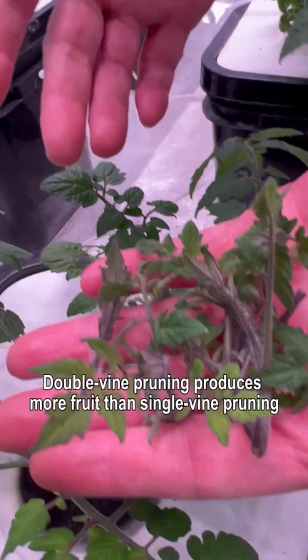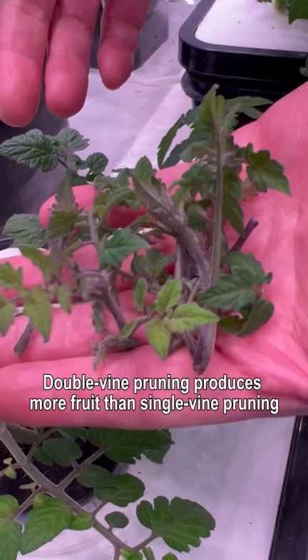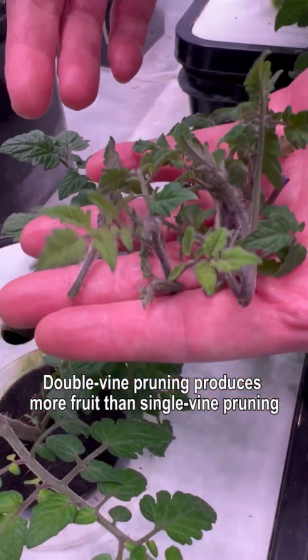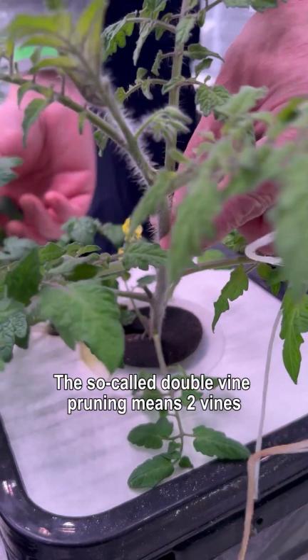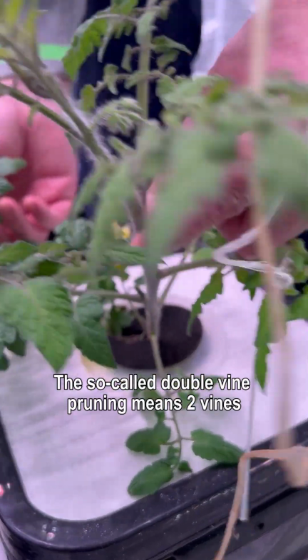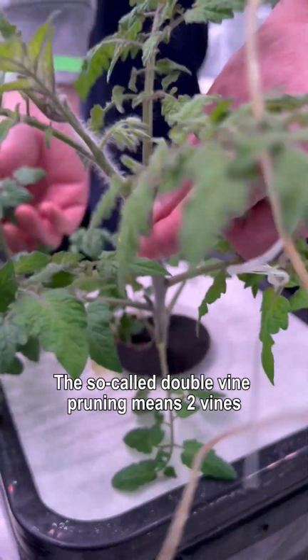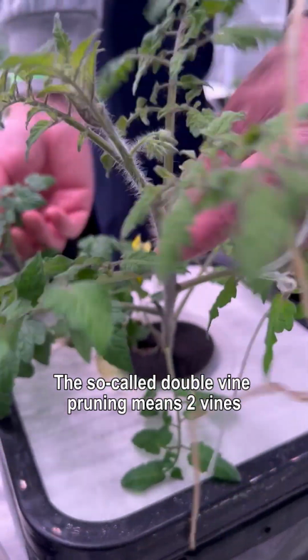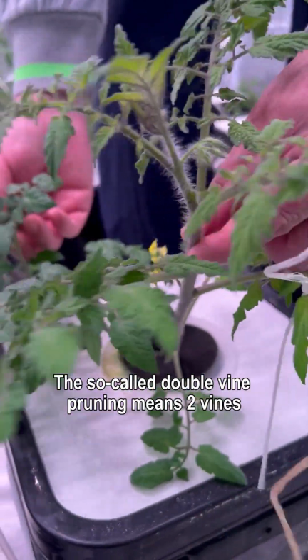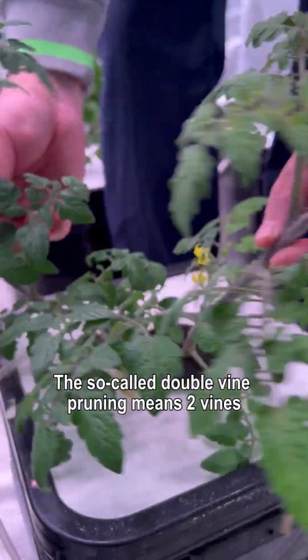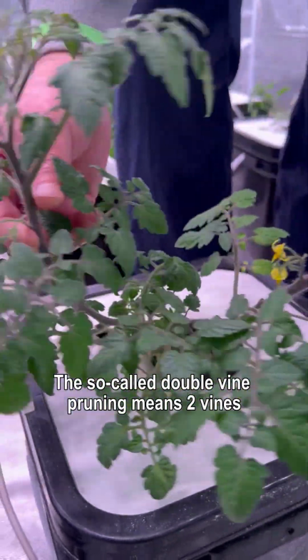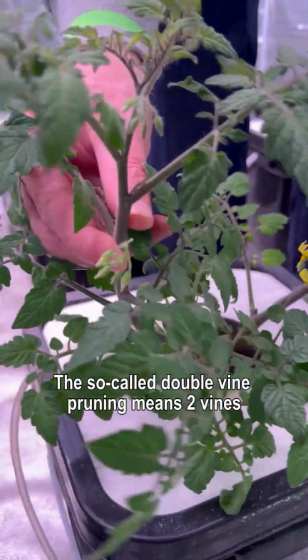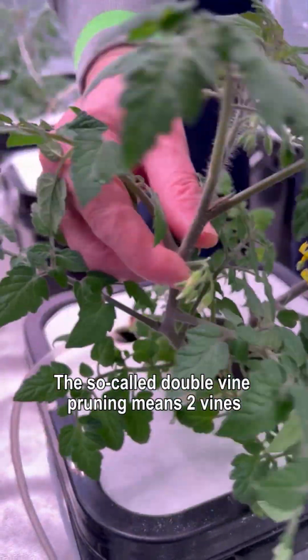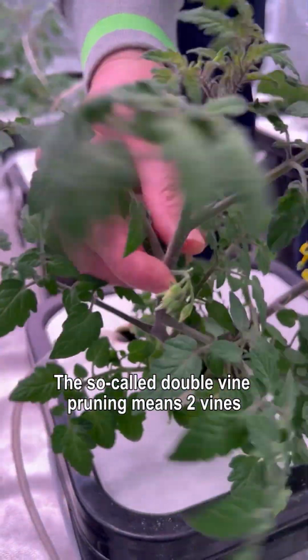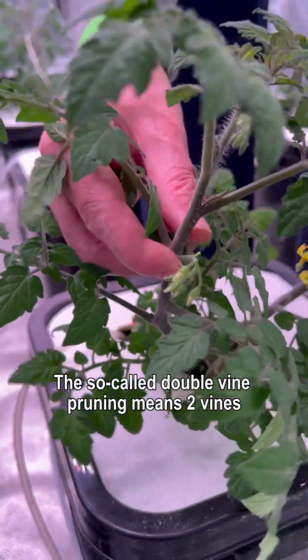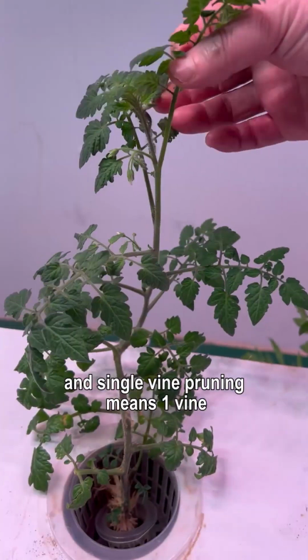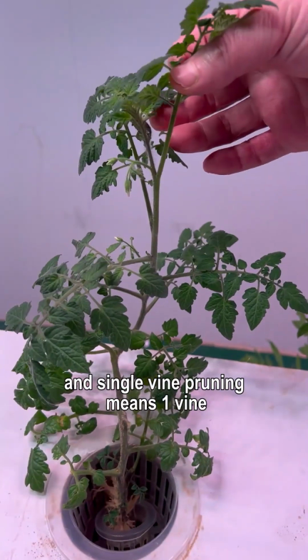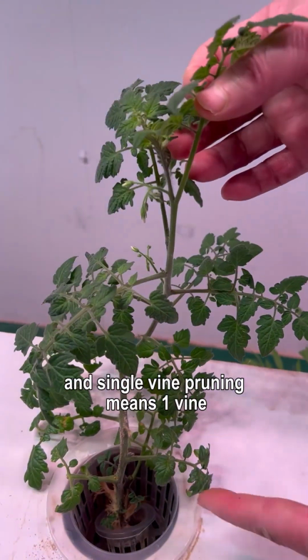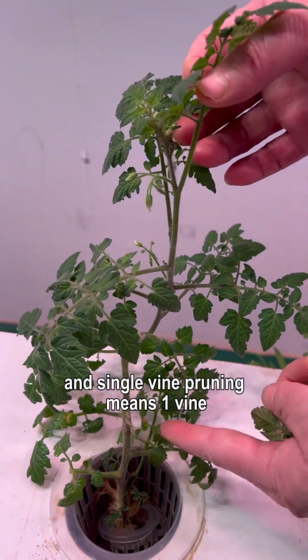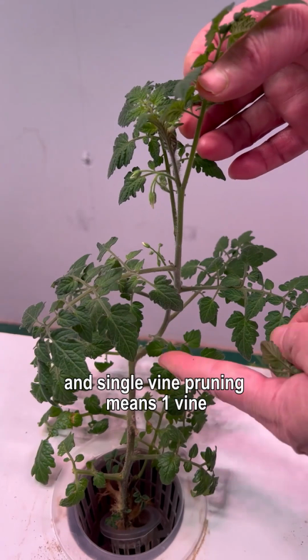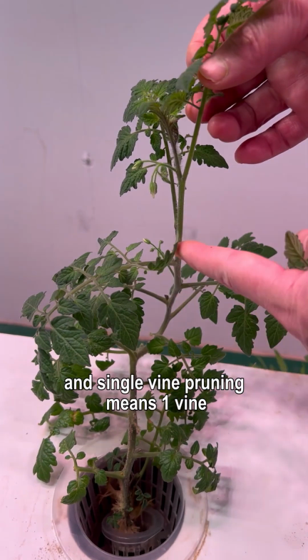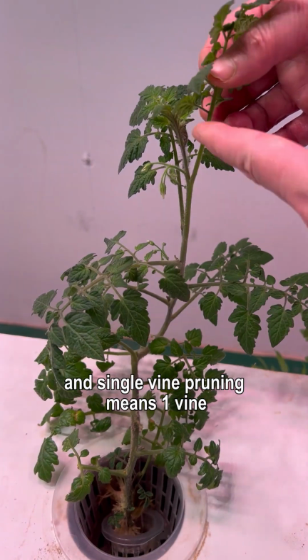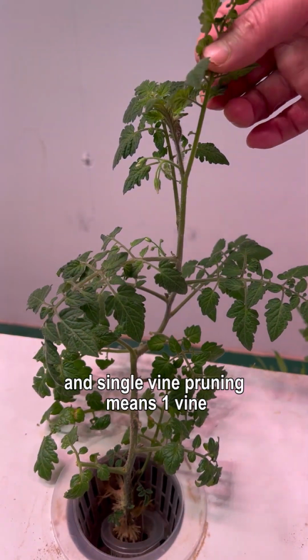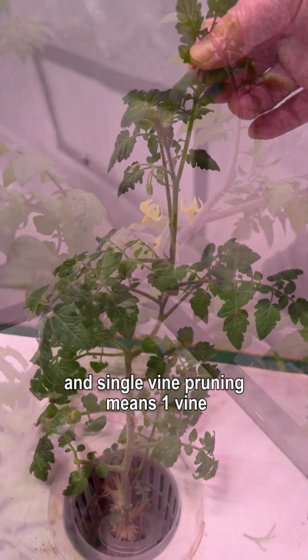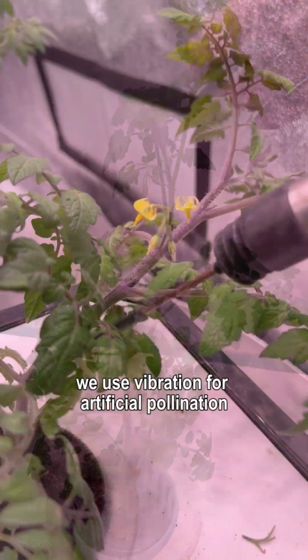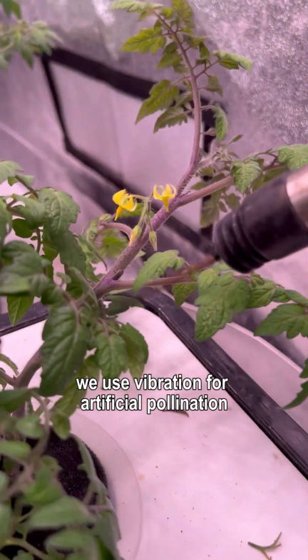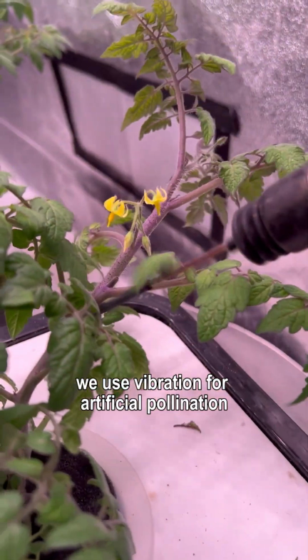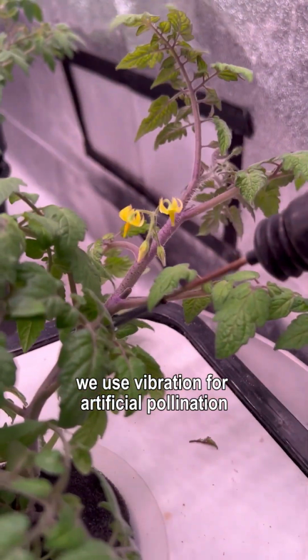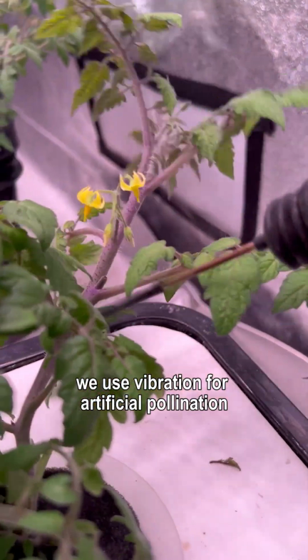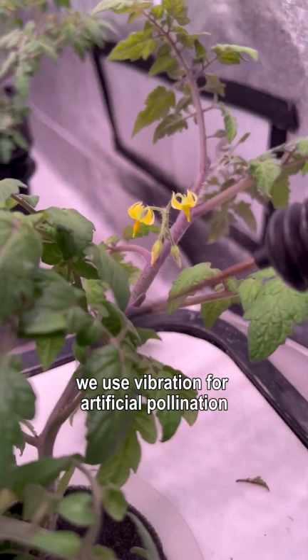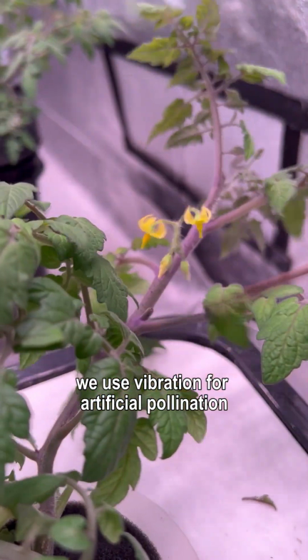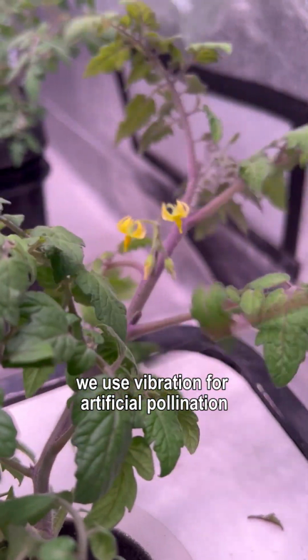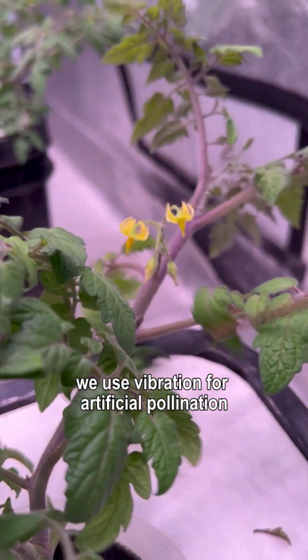The so-called double vine pruning means two vines, and single vine pruning means one vine. We use vibration for artificial pollination.